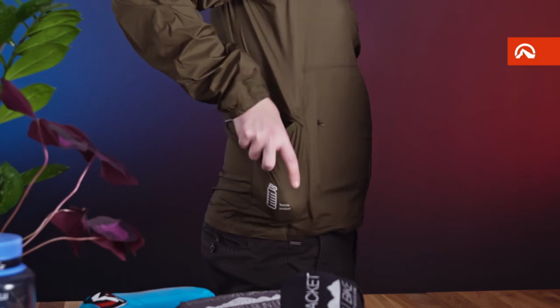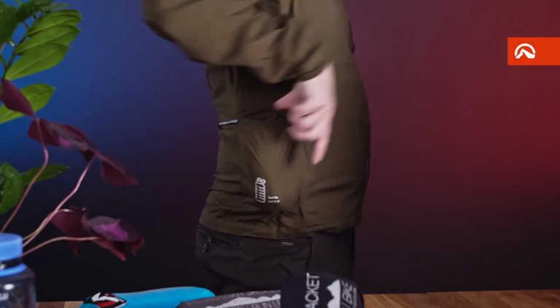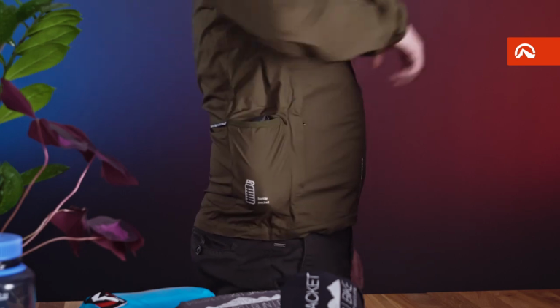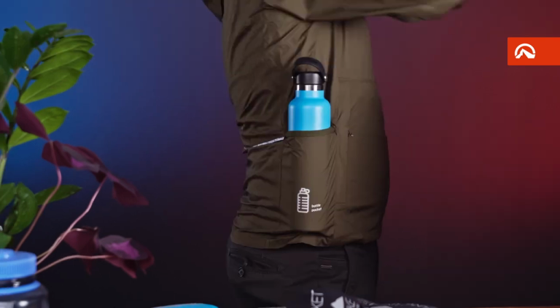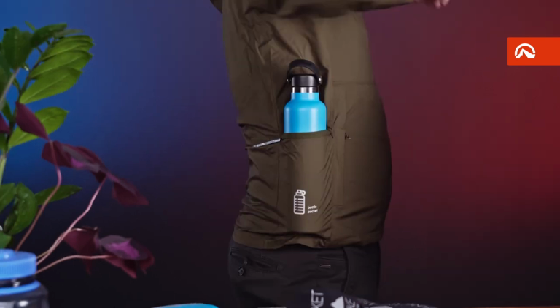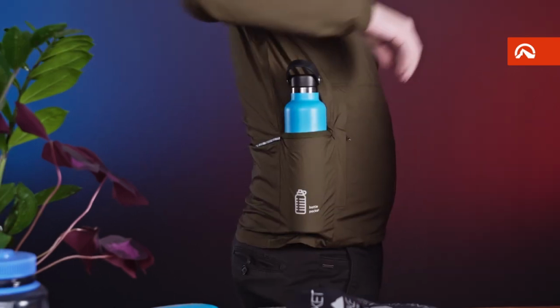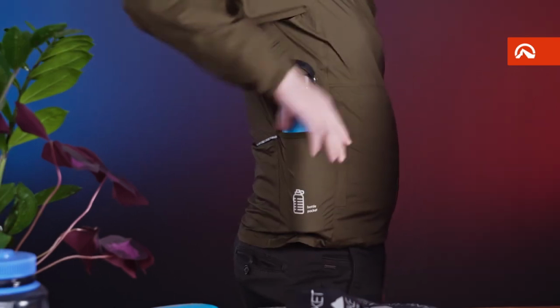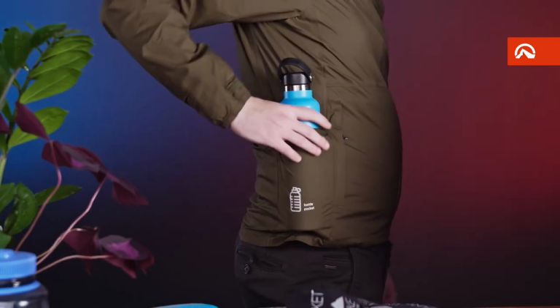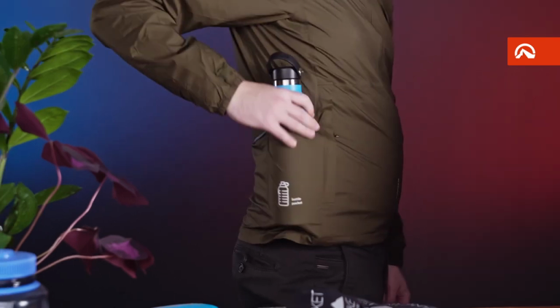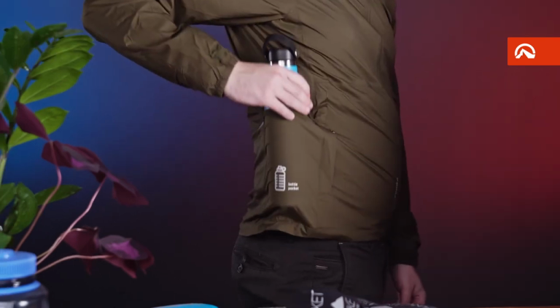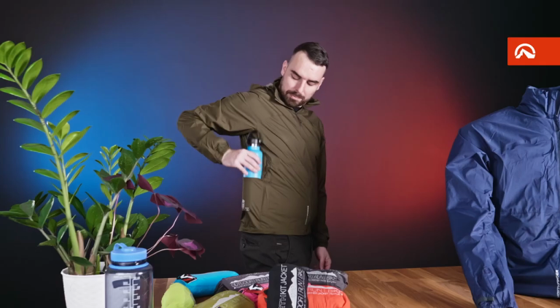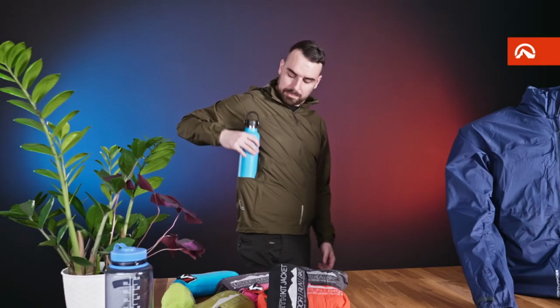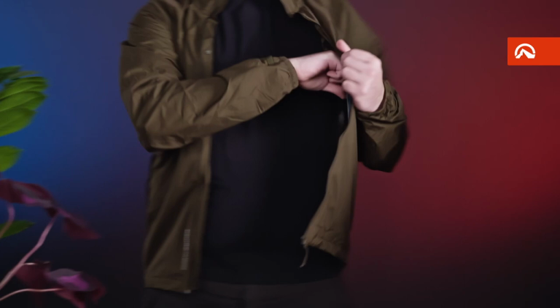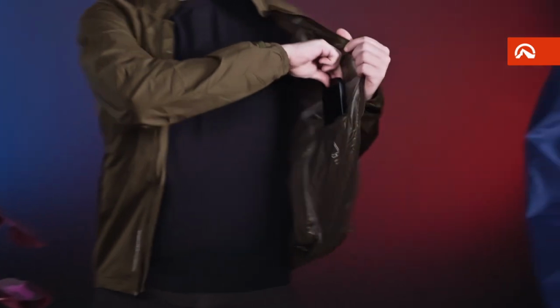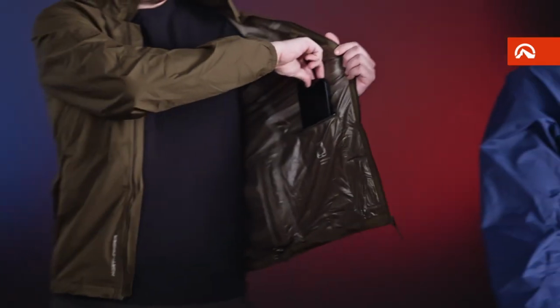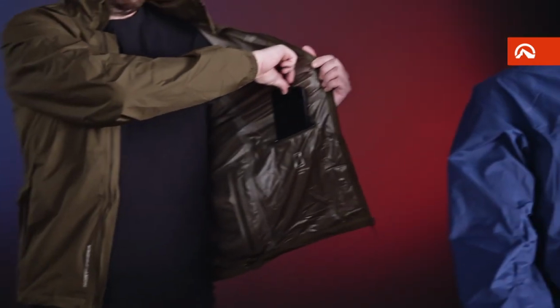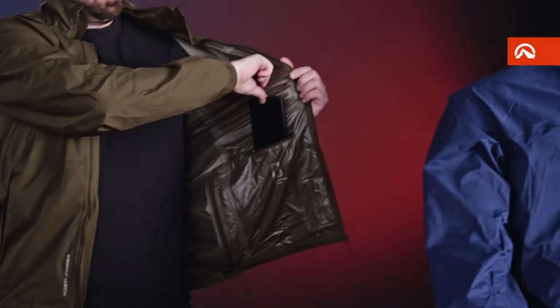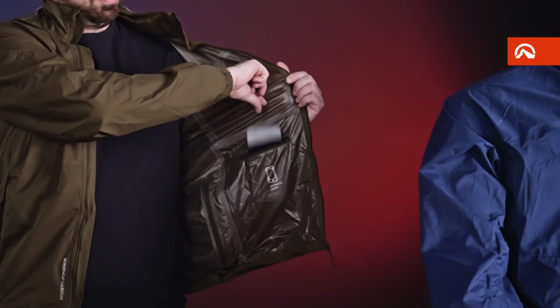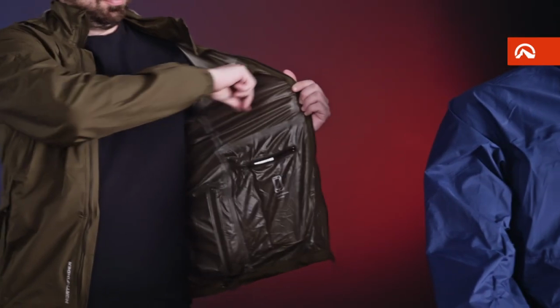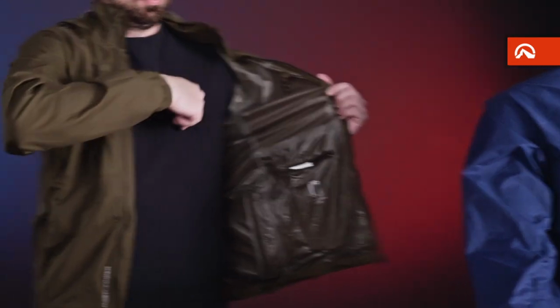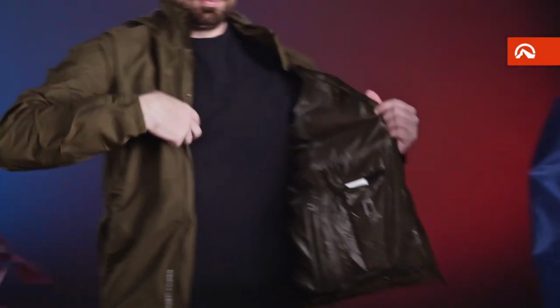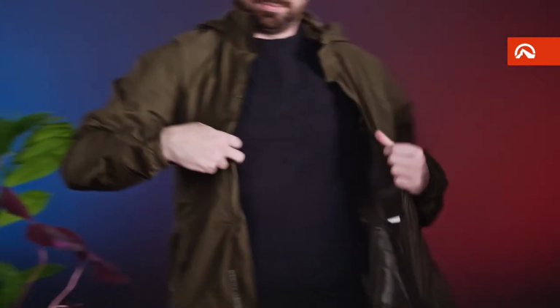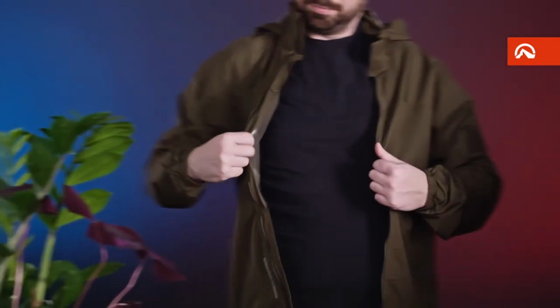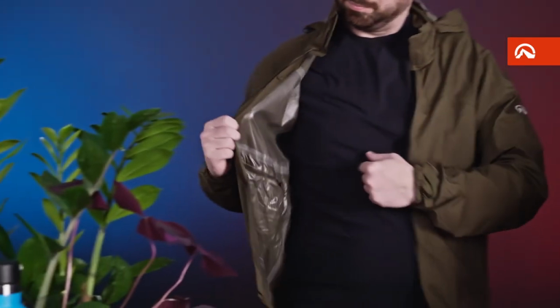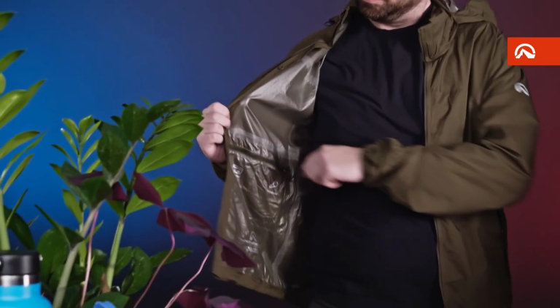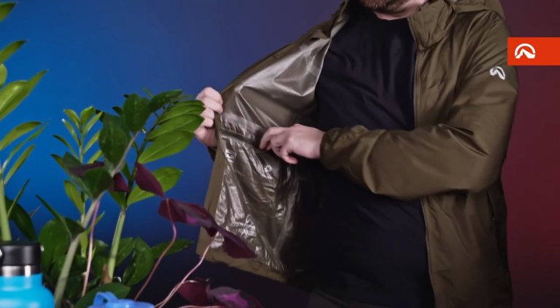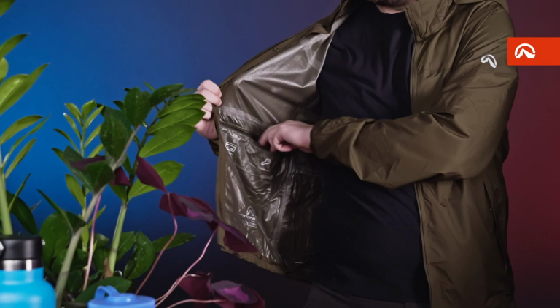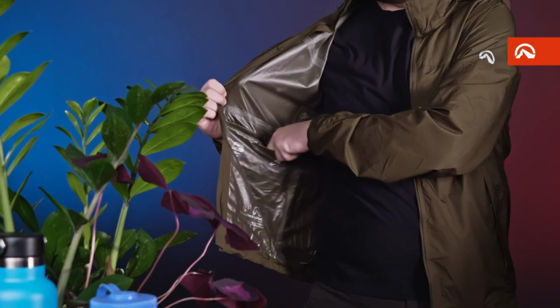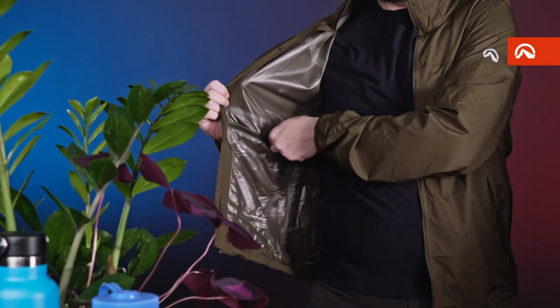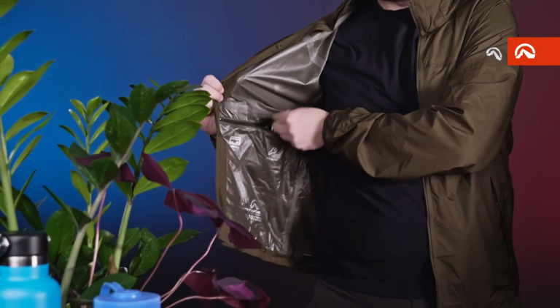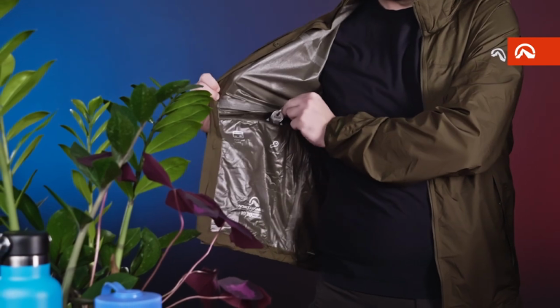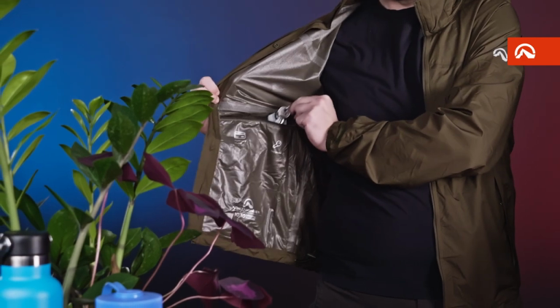The side pocket with an elastic hem is suitable for a bottle, but it can also carry our packed NorthKid pants or another piece of clothing. We modified the storage space inside for your smartphone or payment card and added an eyelet for holding keys.